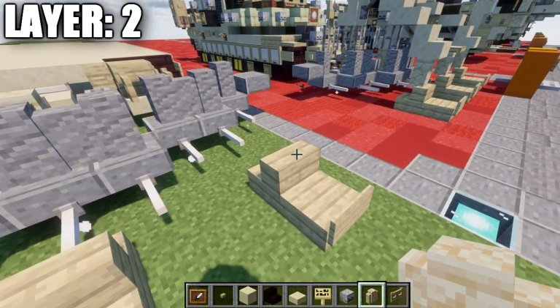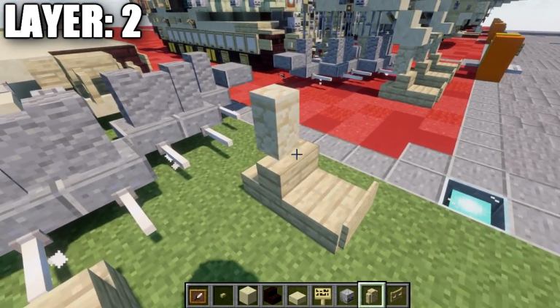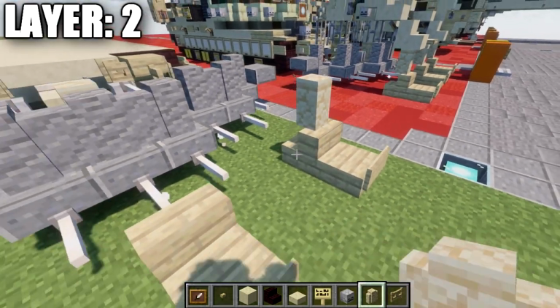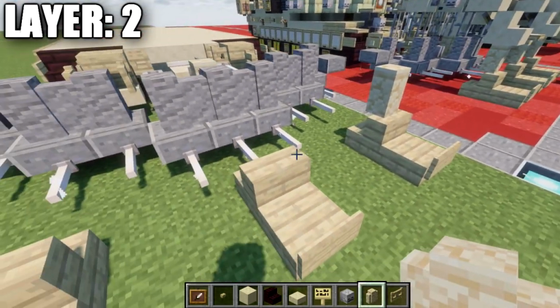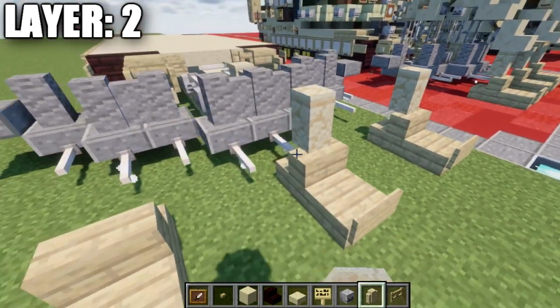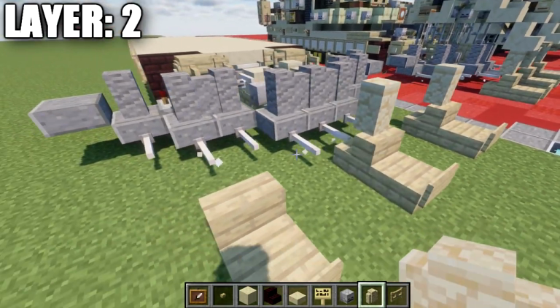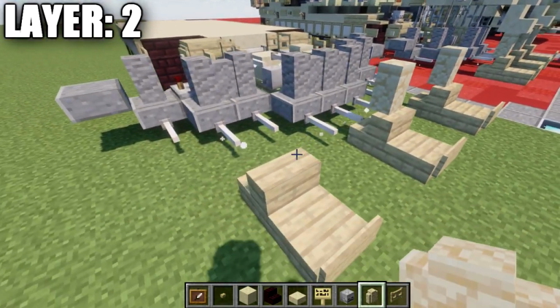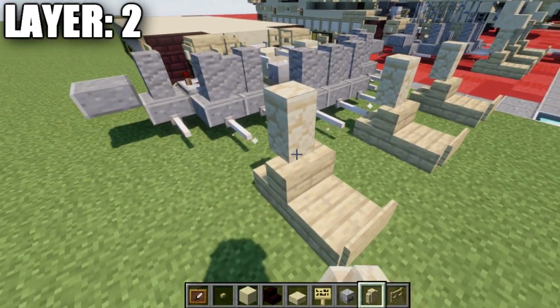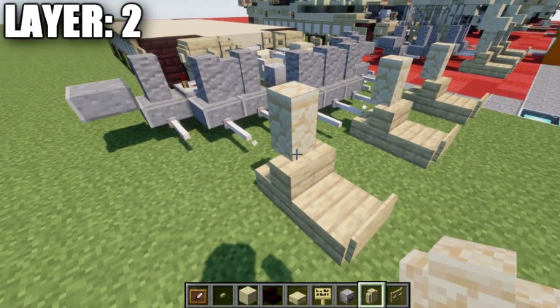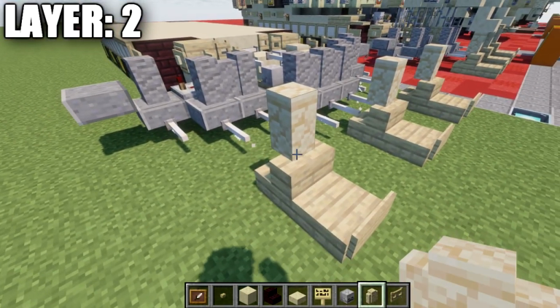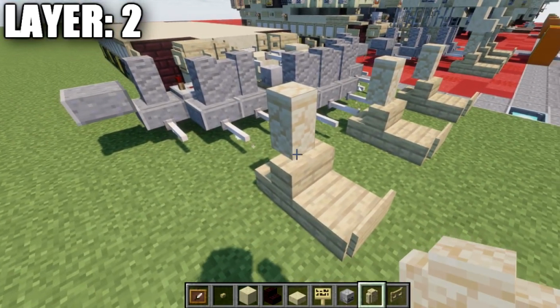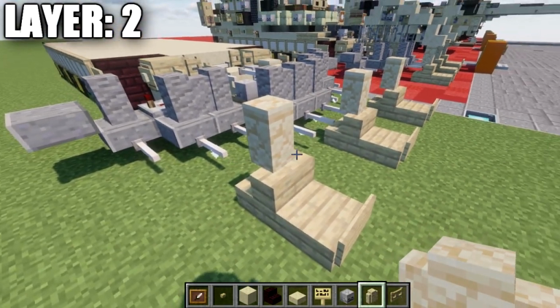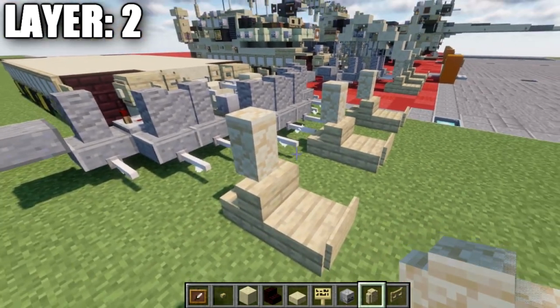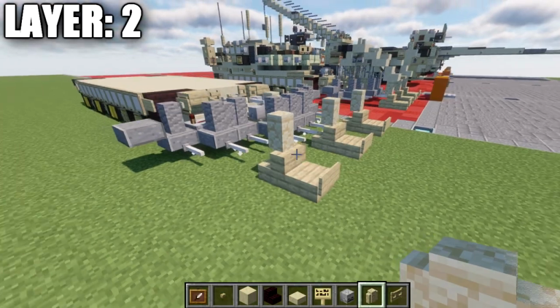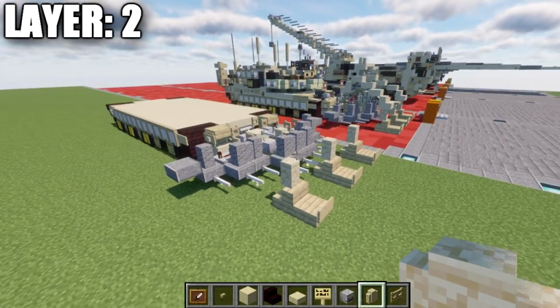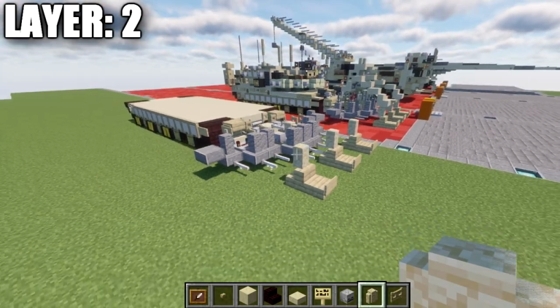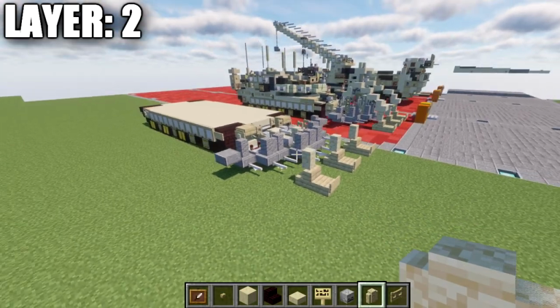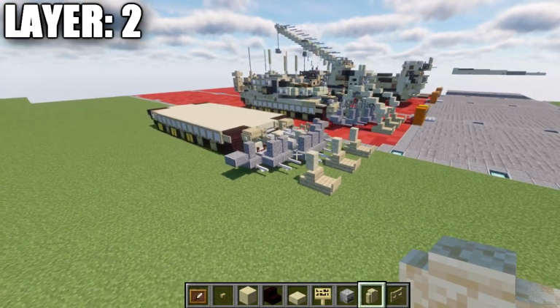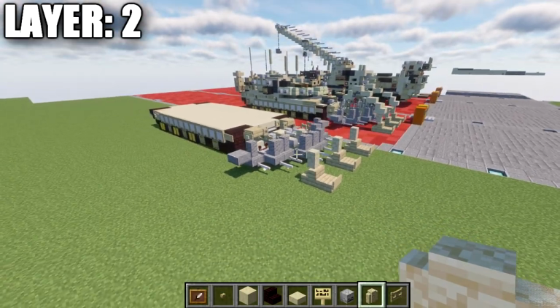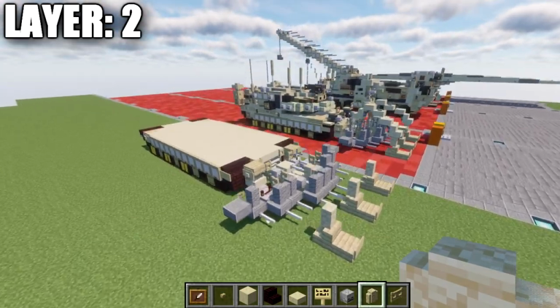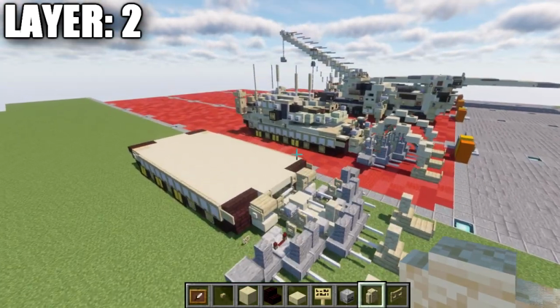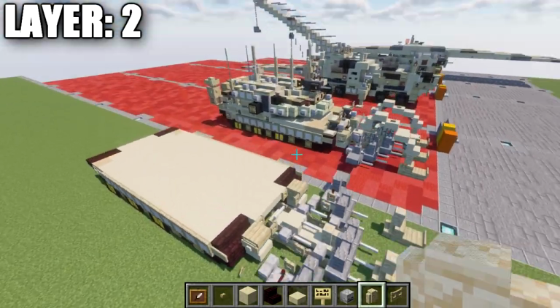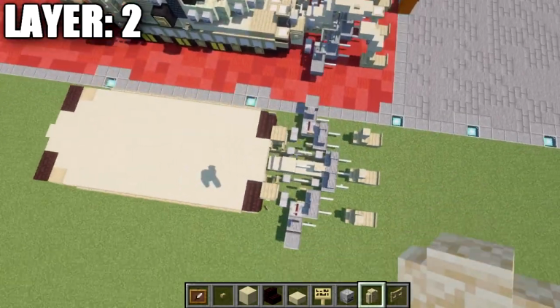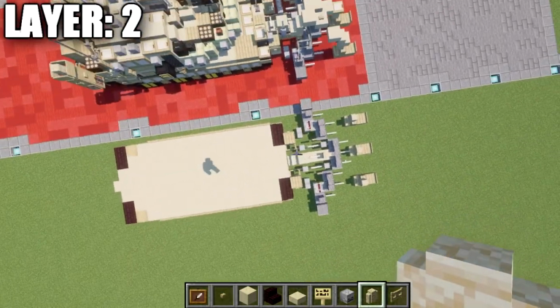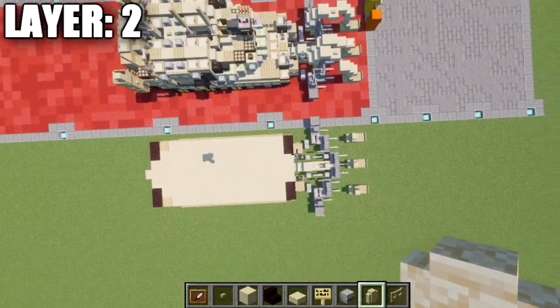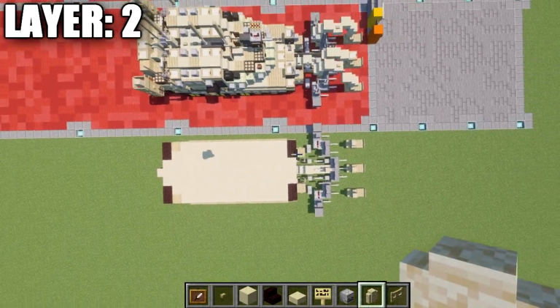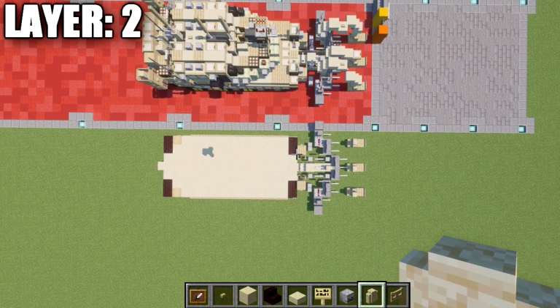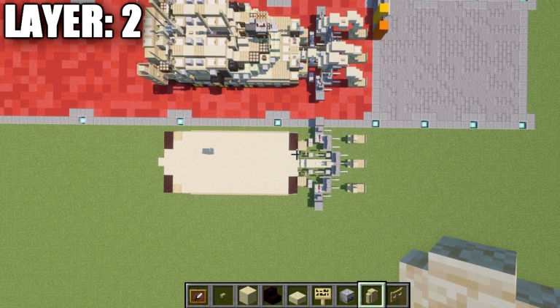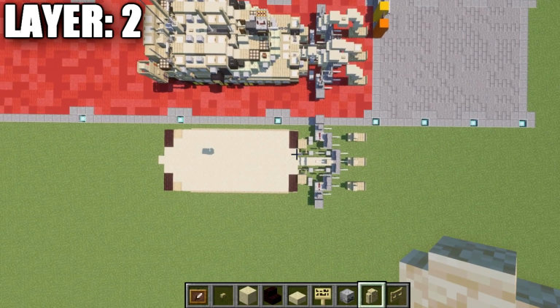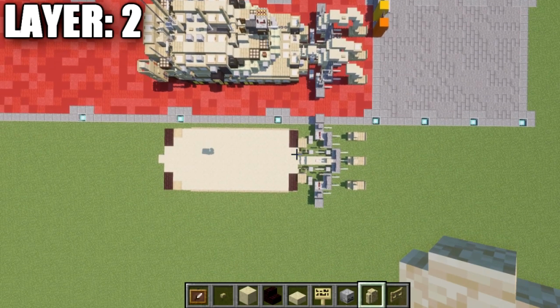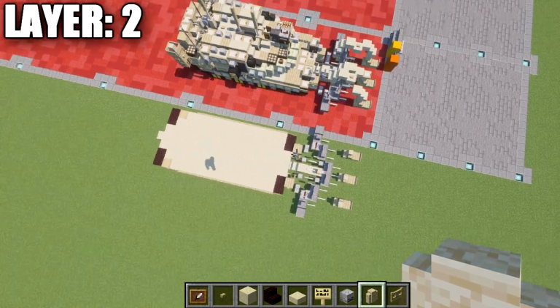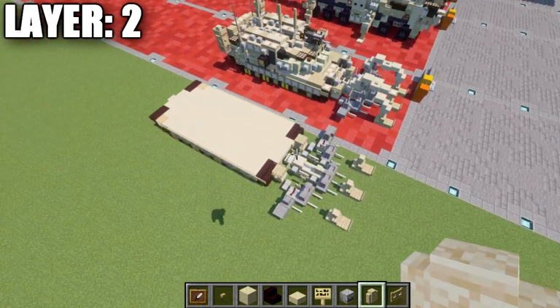Grab some skeleton skulls and place them on top of these two birchwood fence gates; coming off those skeleton skulls, place an end rod going forward. Place down a skeleton skull on these two fence gates toward the front as well. Once that's done, place a fence gate coming off this andesite wall, opened up toward it — to both sides. Everything is good to go for the front detailing. Take some andesite walls and place them on top of the birchwood stairs. That wraps up layer number two.